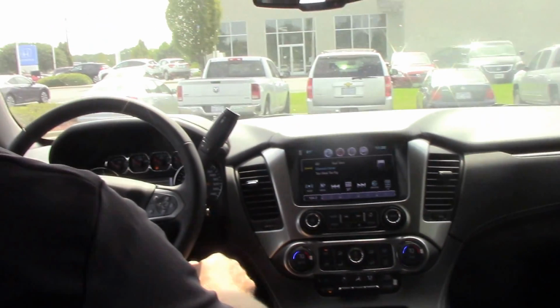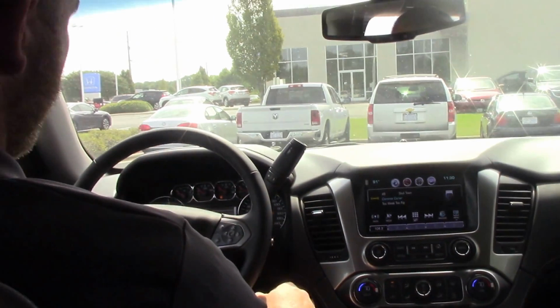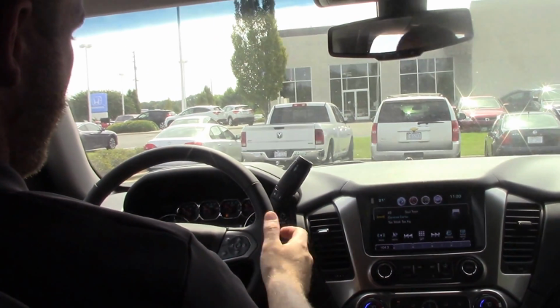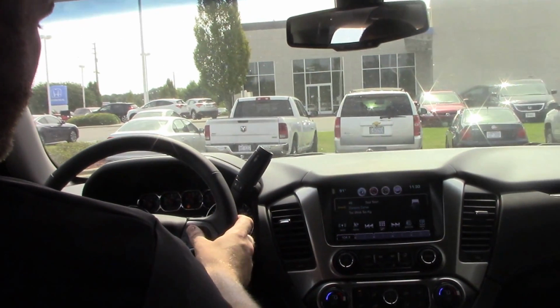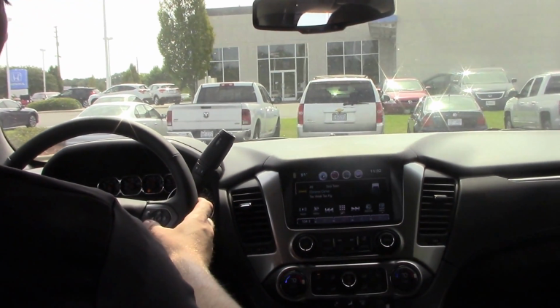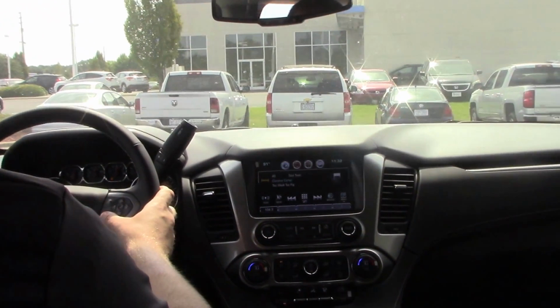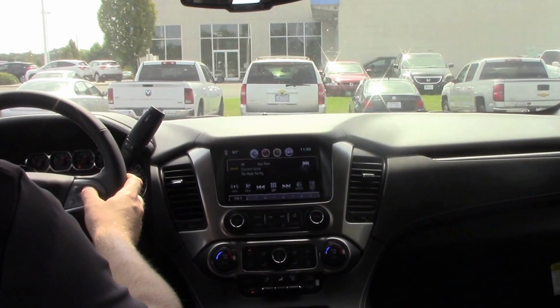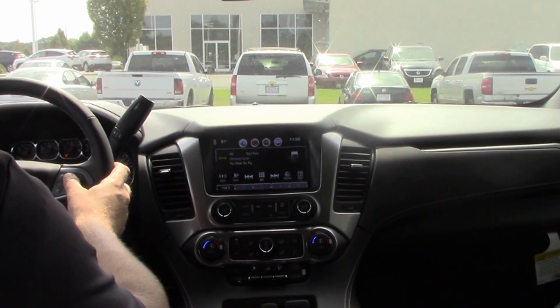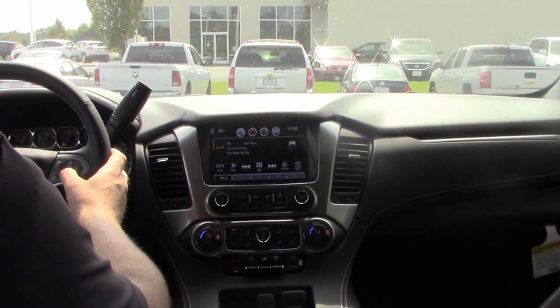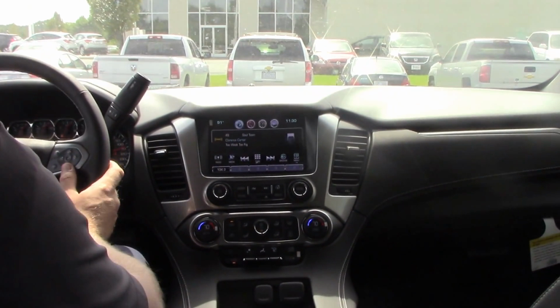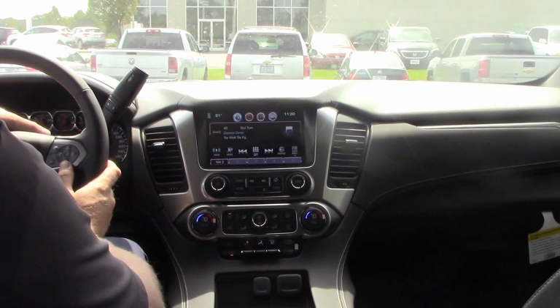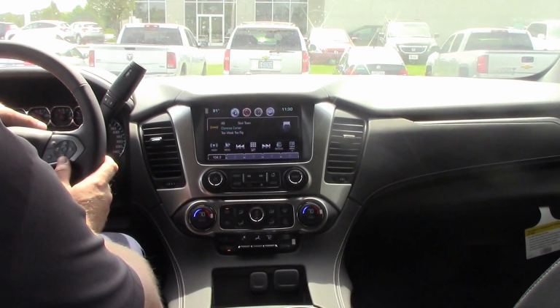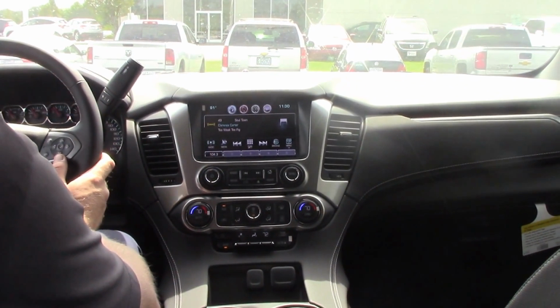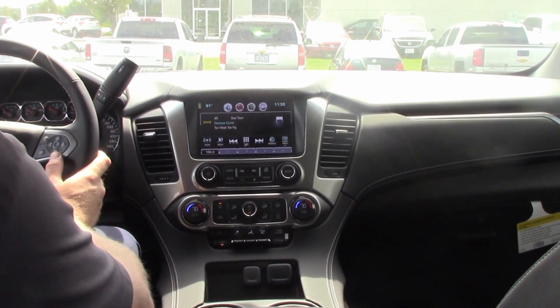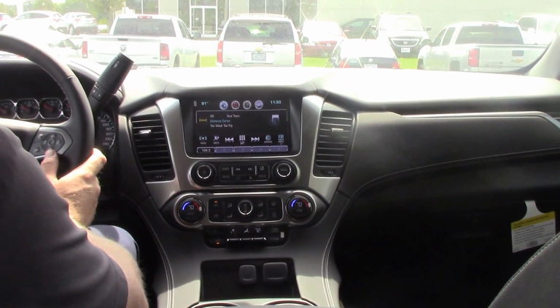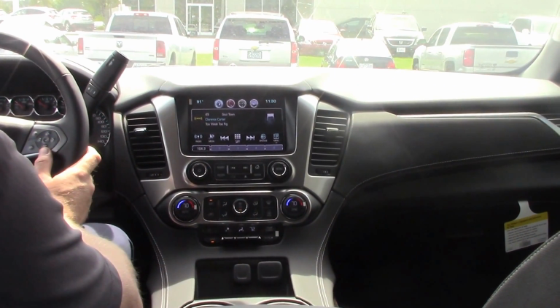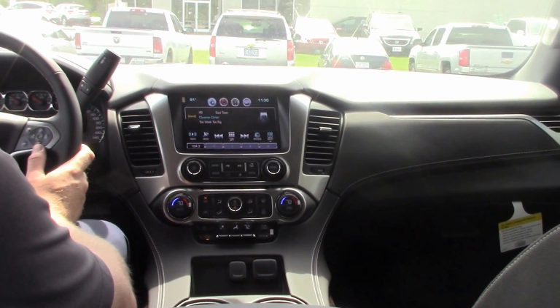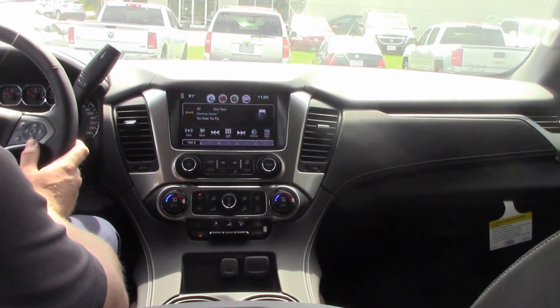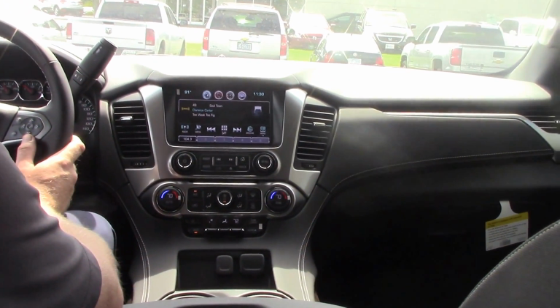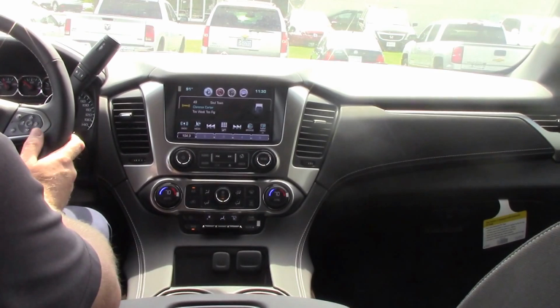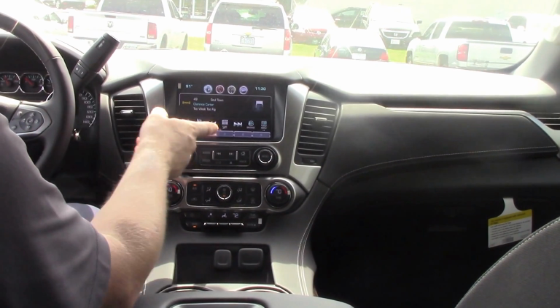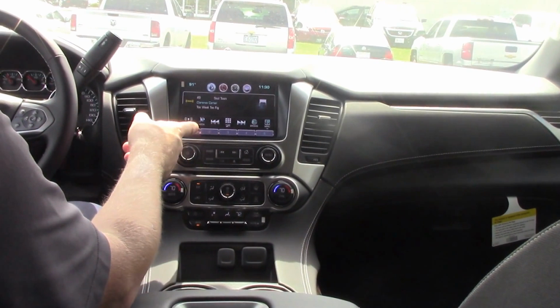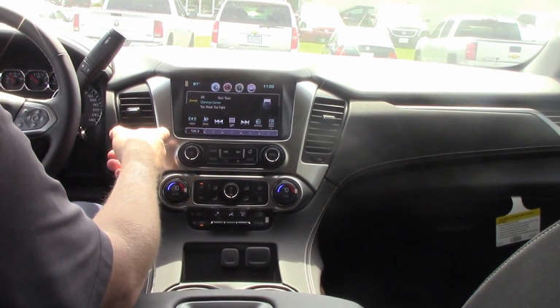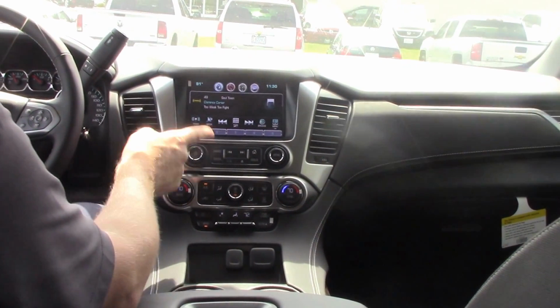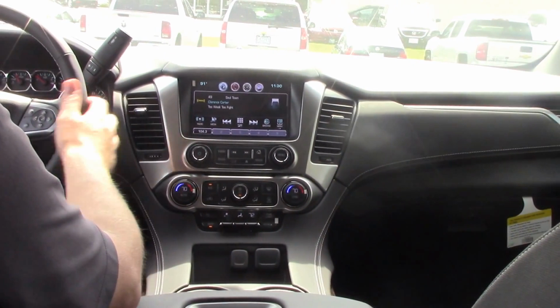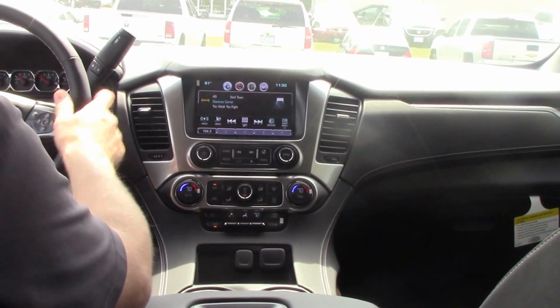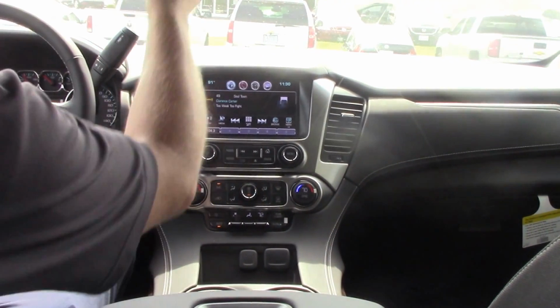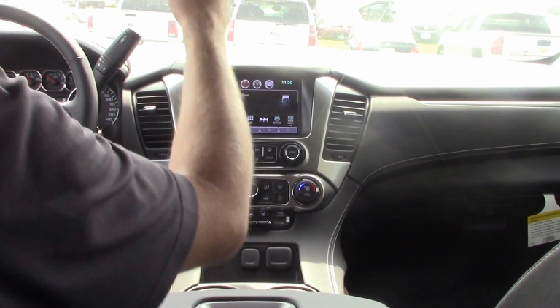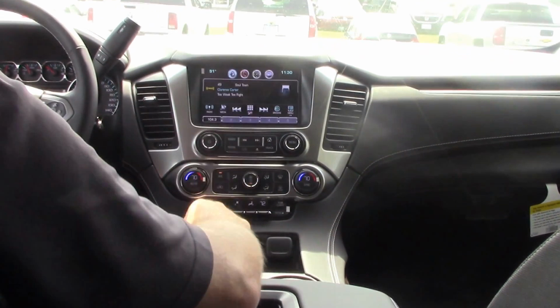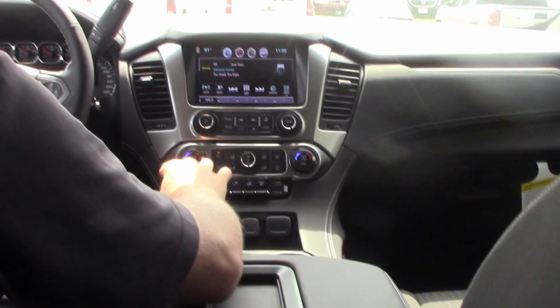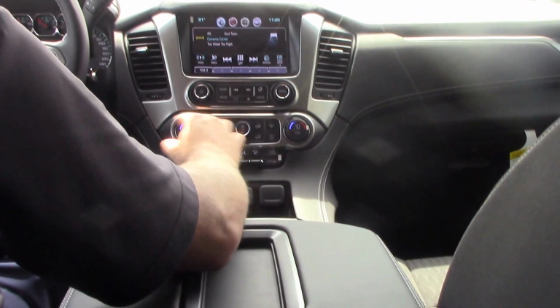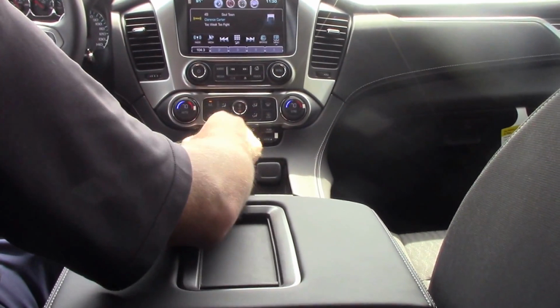You got your cruise control, hands-free phone, and your menu controls here. Vehicle information screen up front. Power windows, power locks, power mirrors, AM, FM, XM, CD player. Got your OnStar. Got dual climate control.